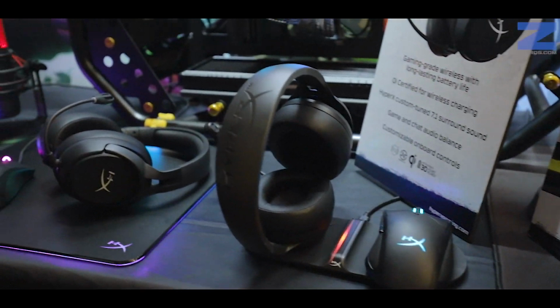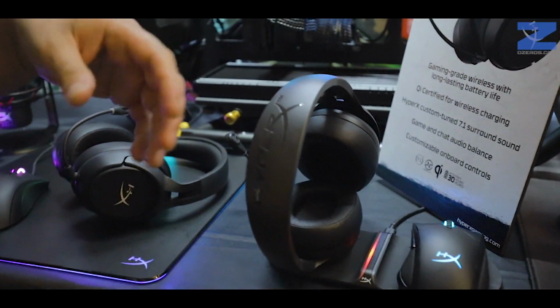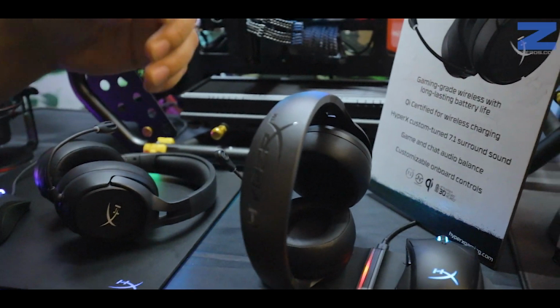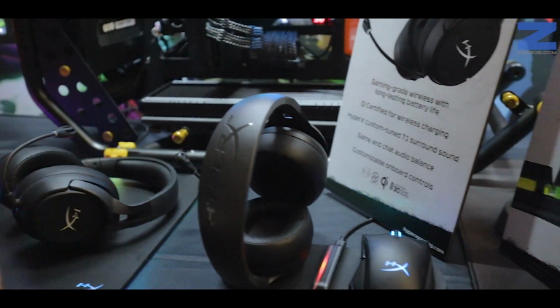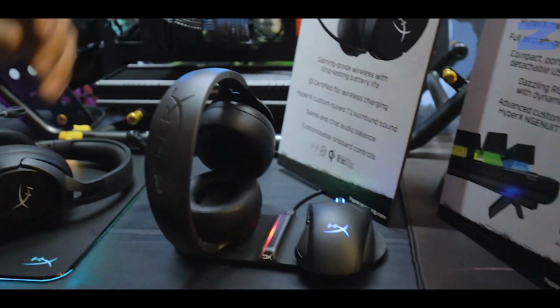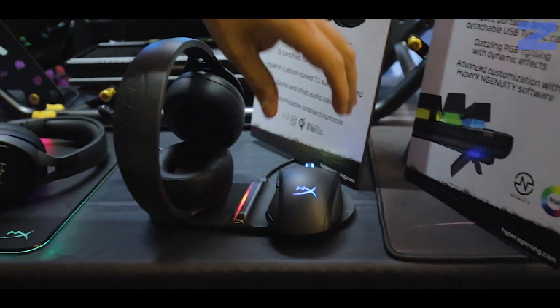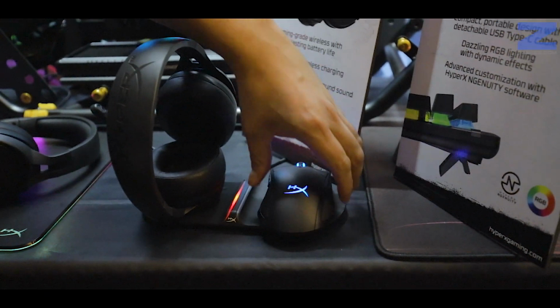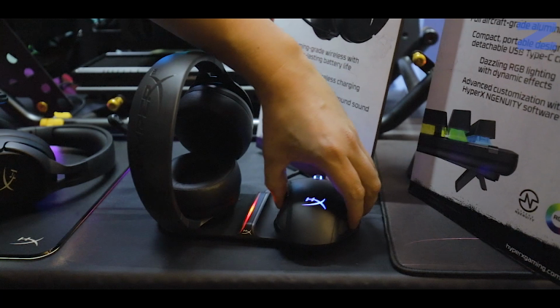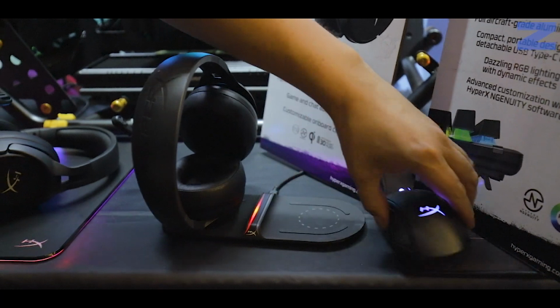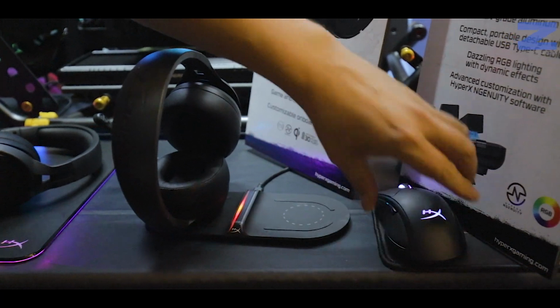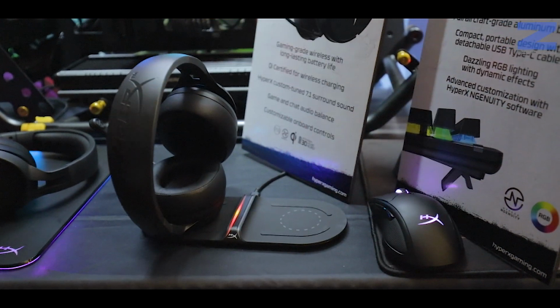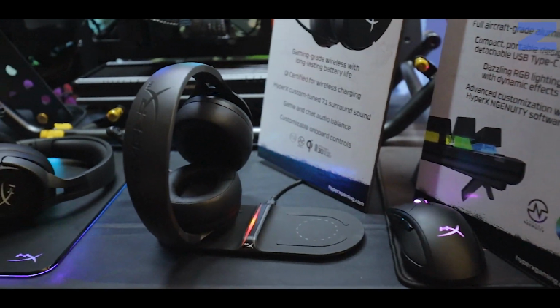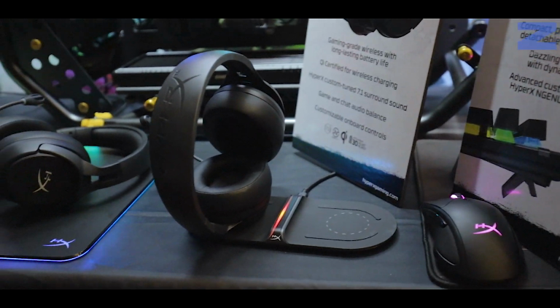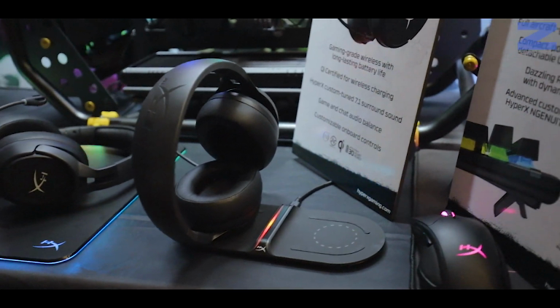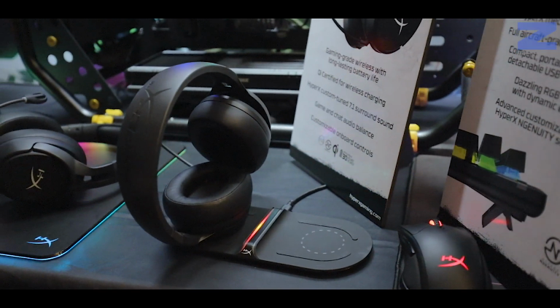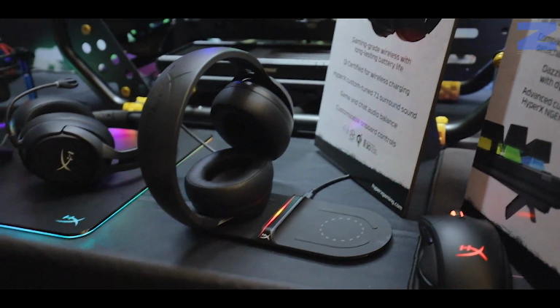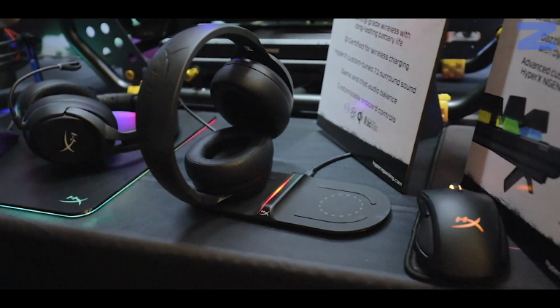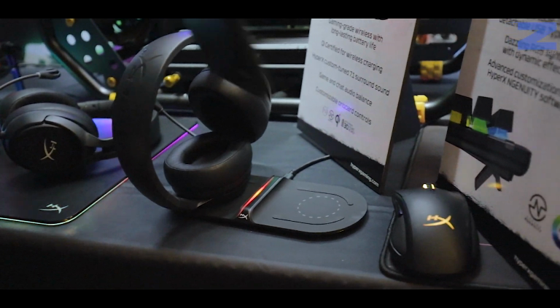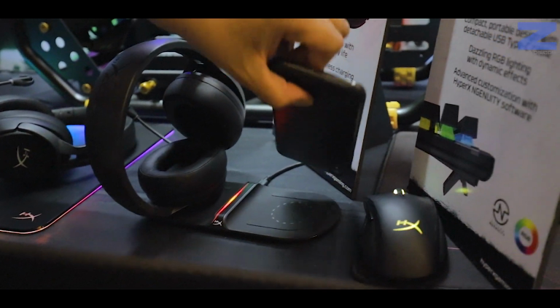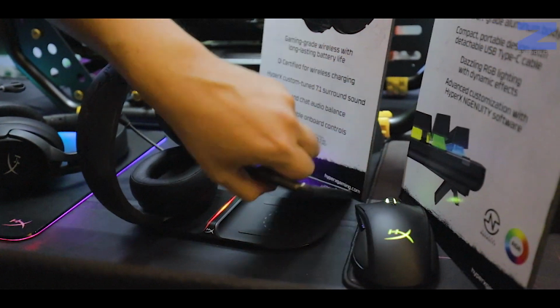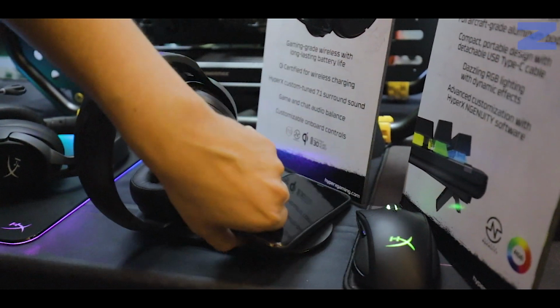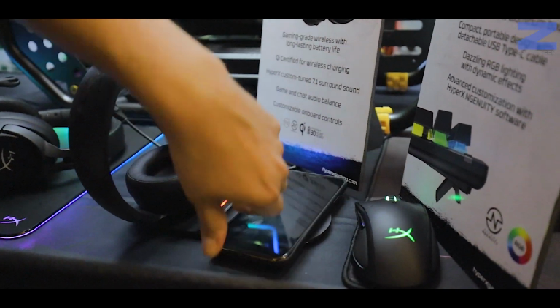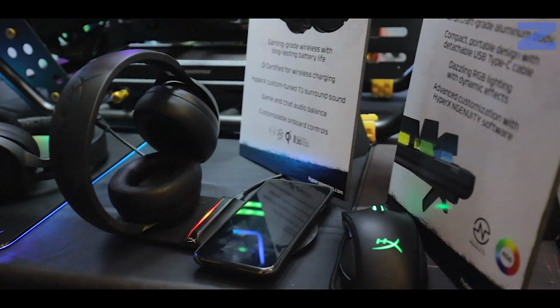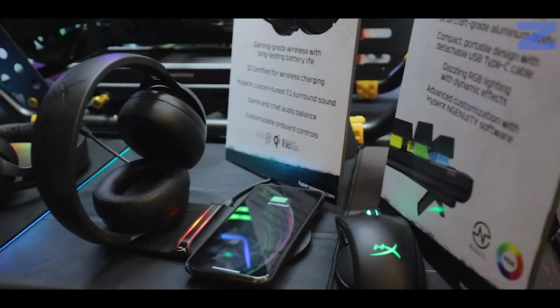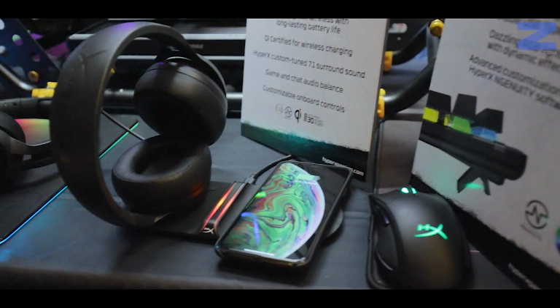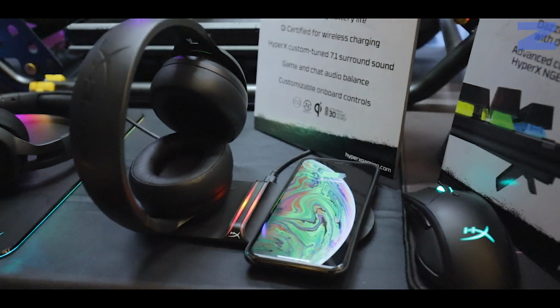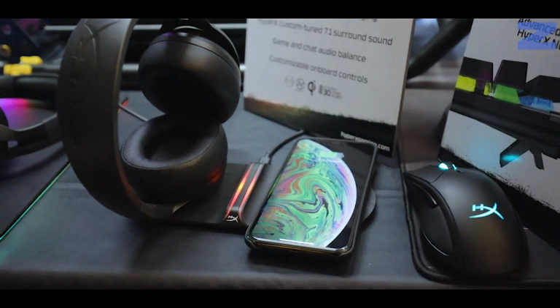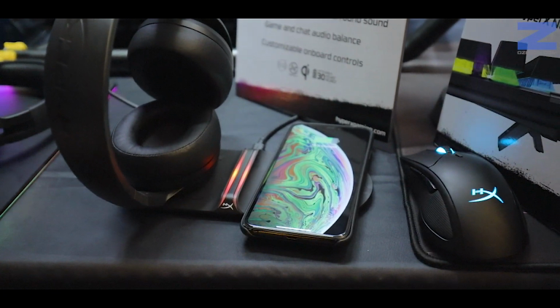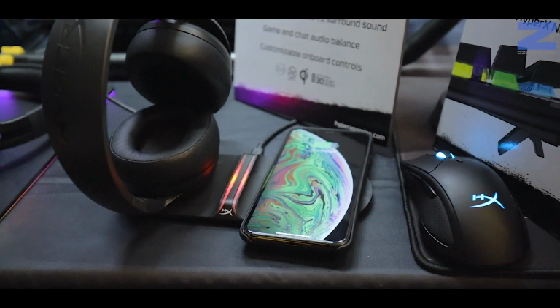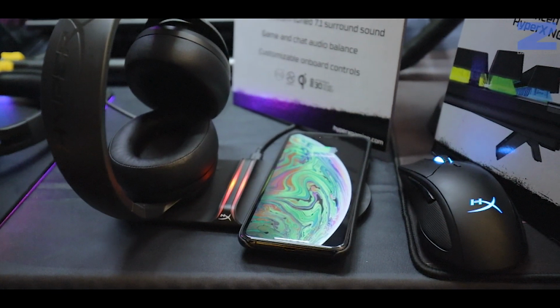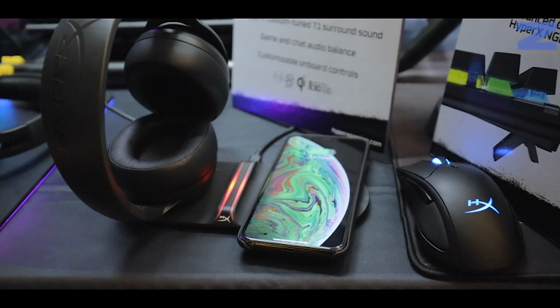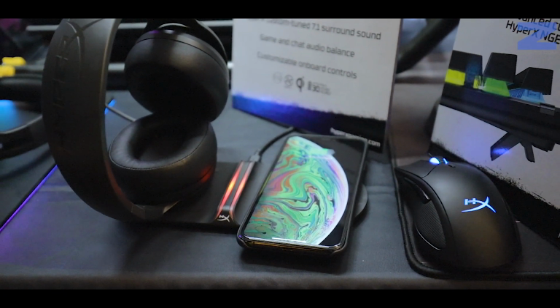O incluso si tenemos algún dispositivo diferente, como por ejemplo puede ser un teléfono celular, esto también es compatible con el sistema de carga.